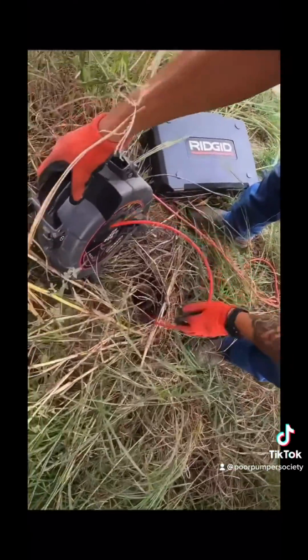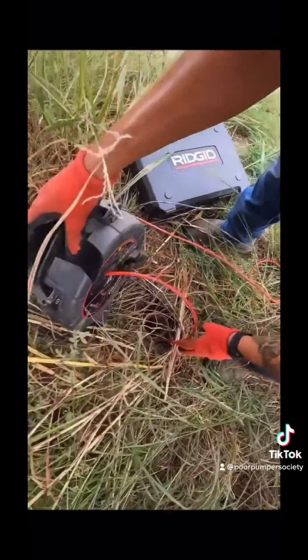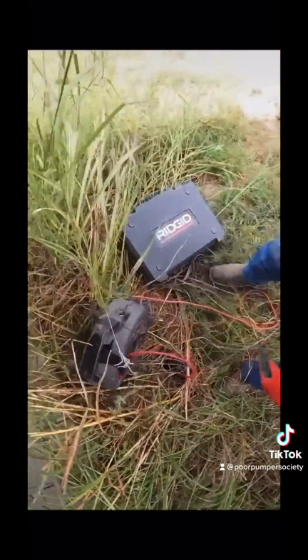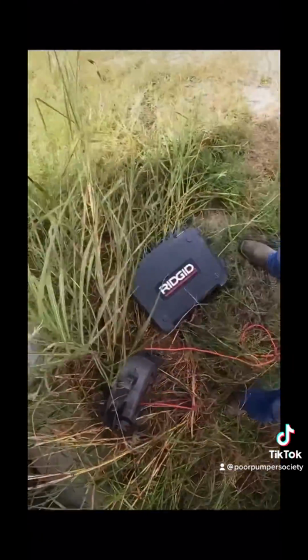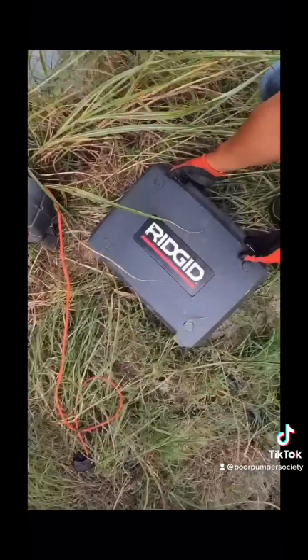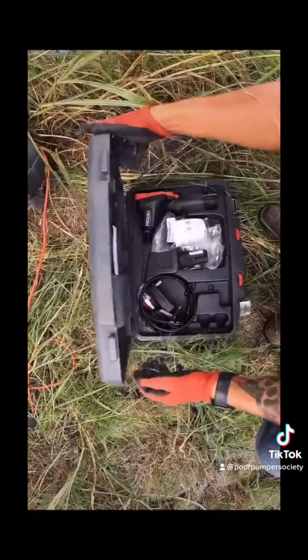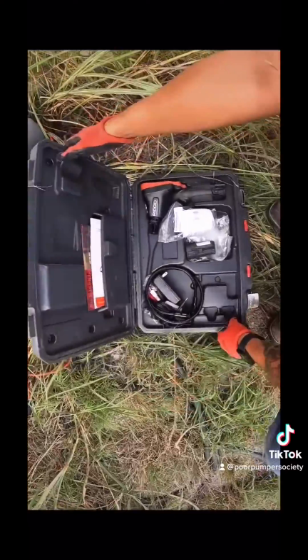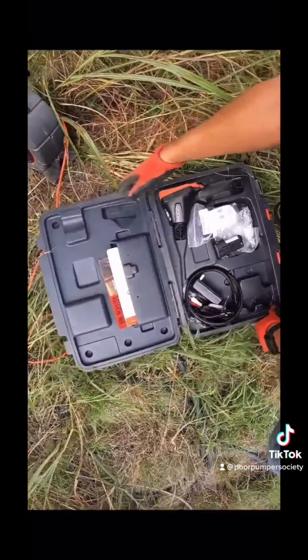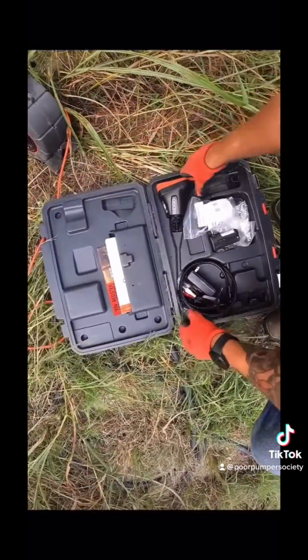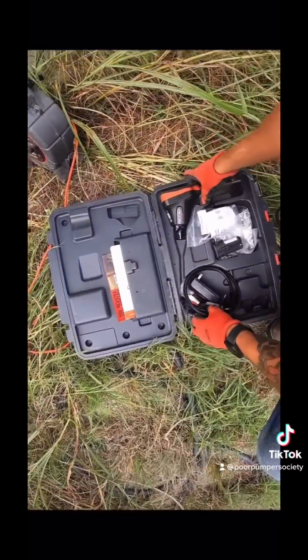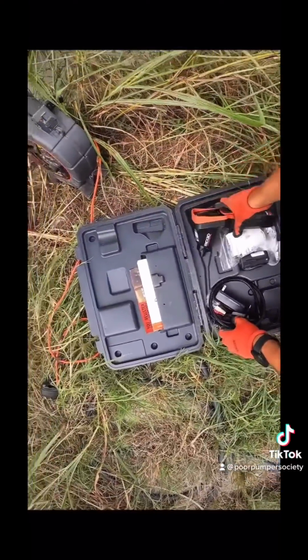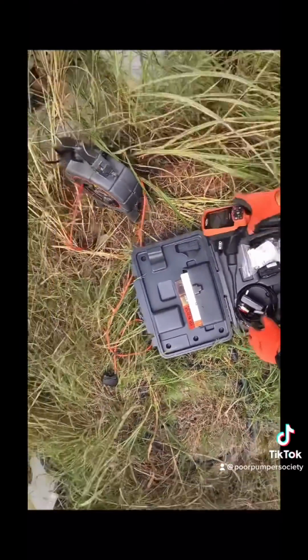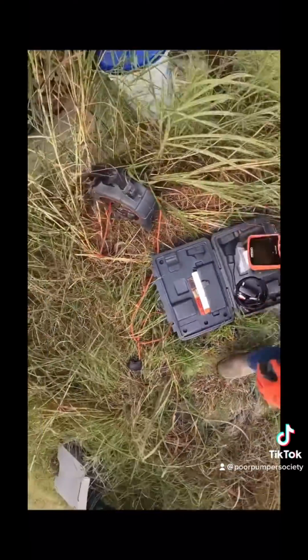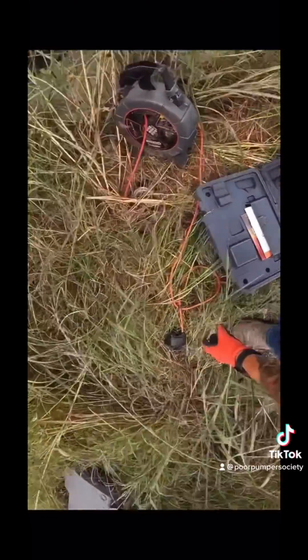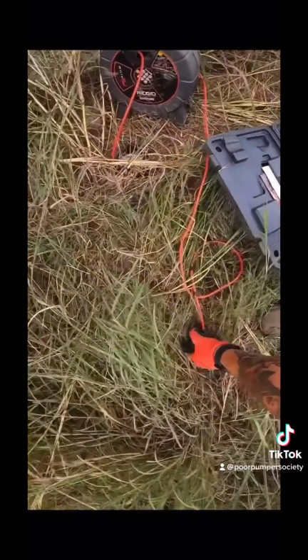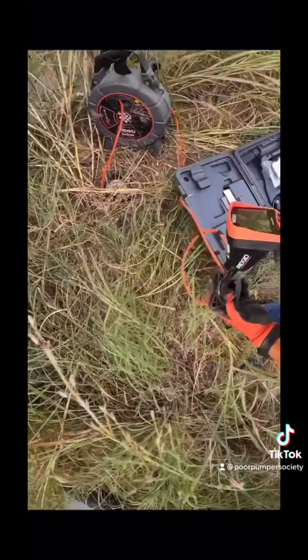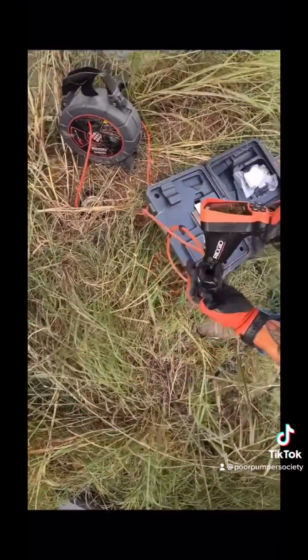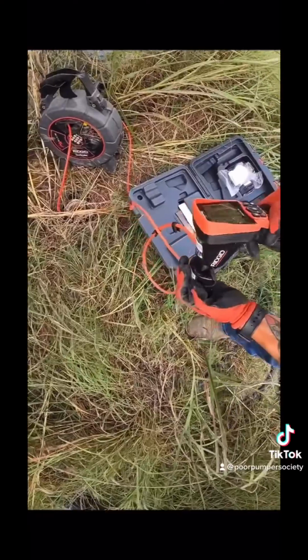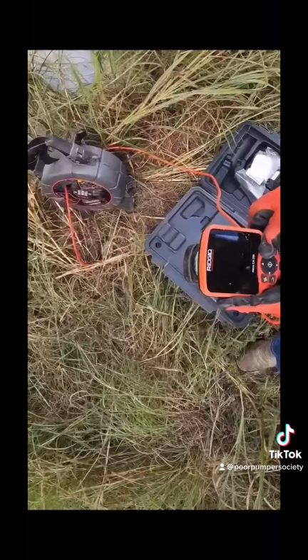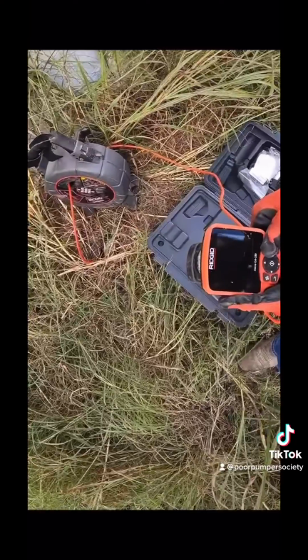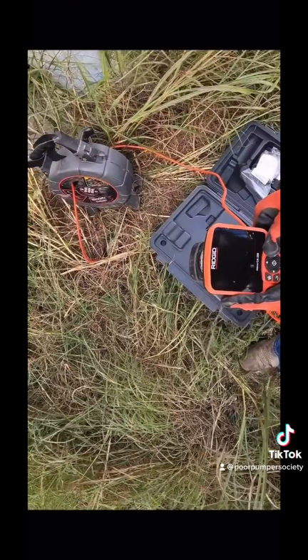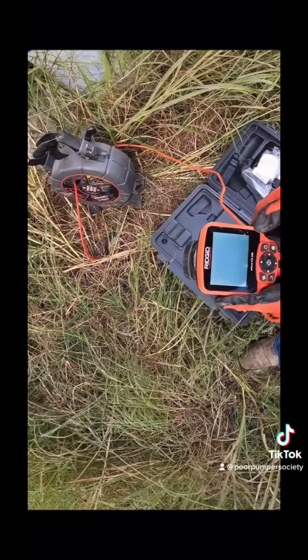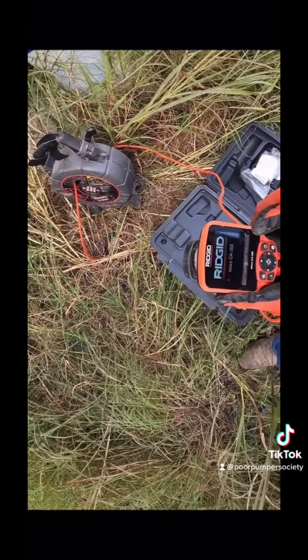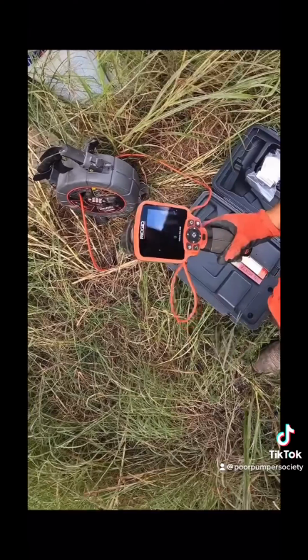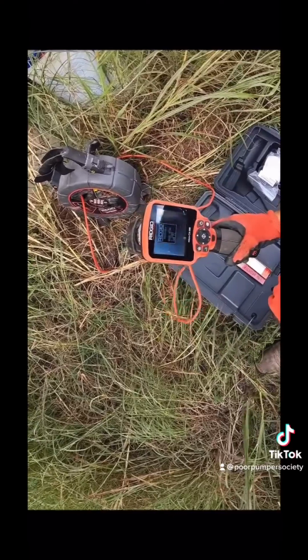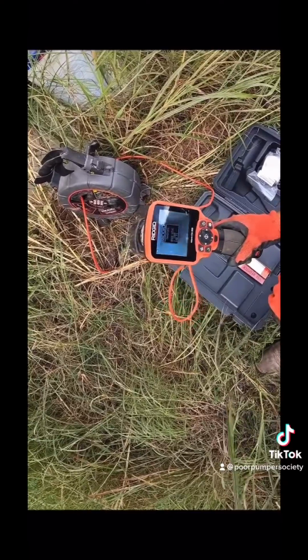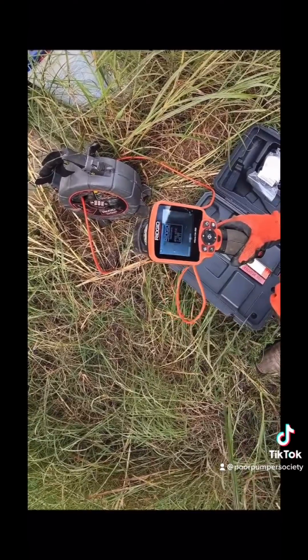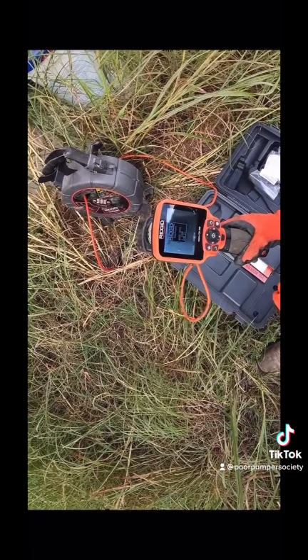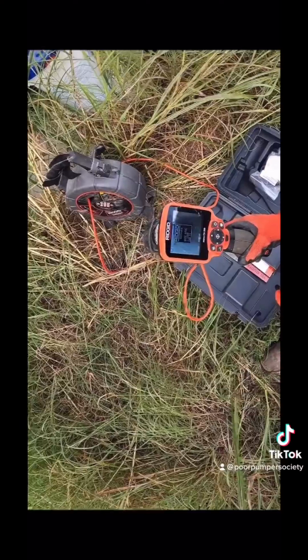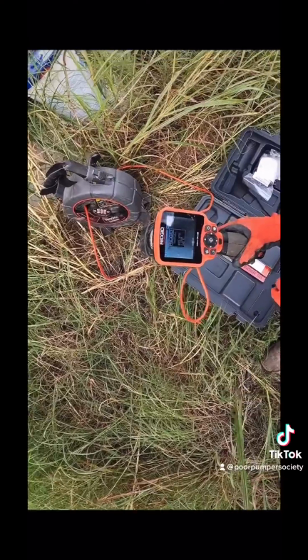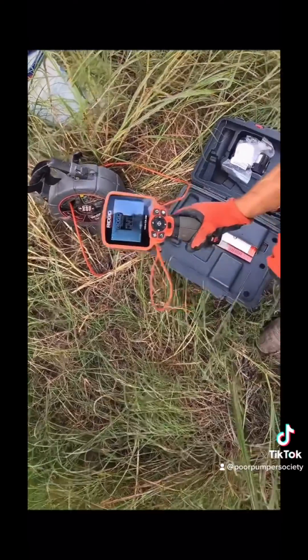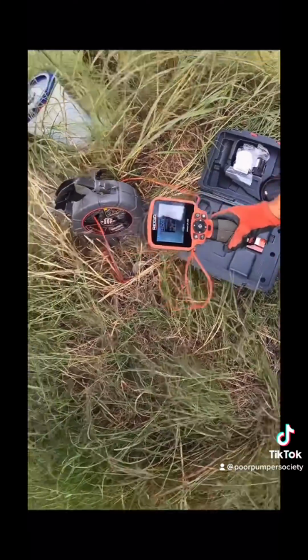This is the Sea Snake Micro Reel by Rigid, and this is the screen that you attach to it to see what the end of the sewer camera sees. This tool right here has saved us so much time and effort — it has paid itself tenfold at least within the past few months.